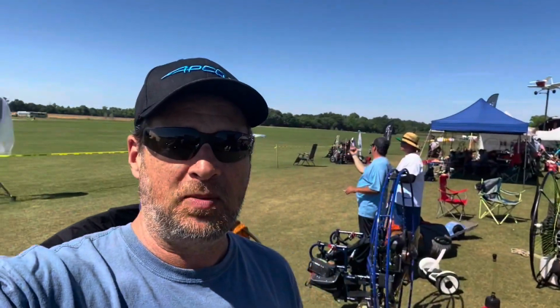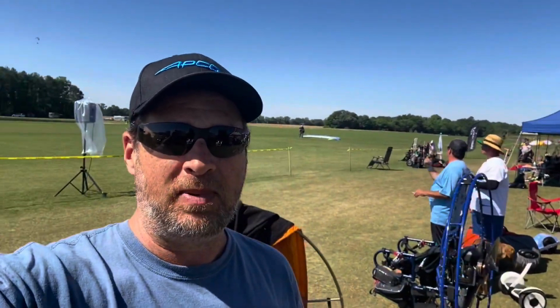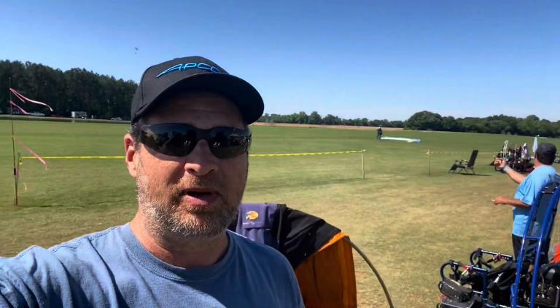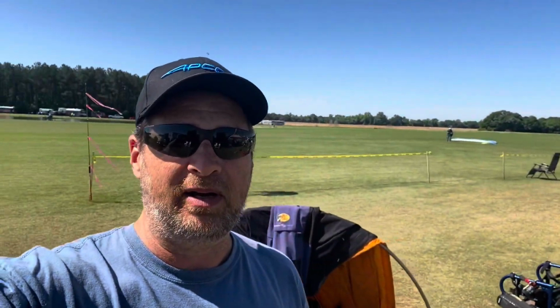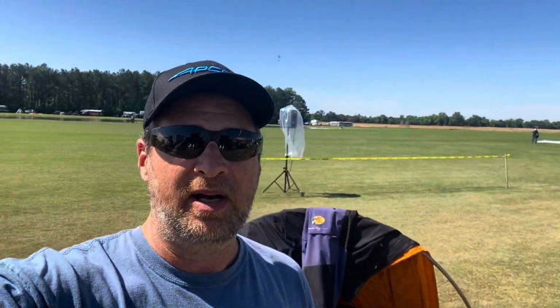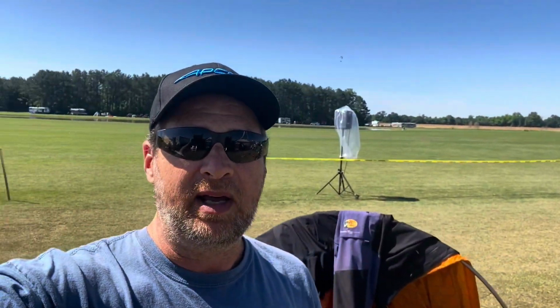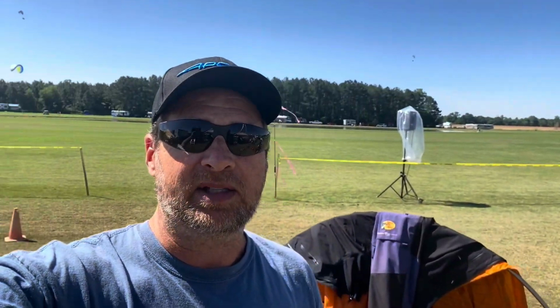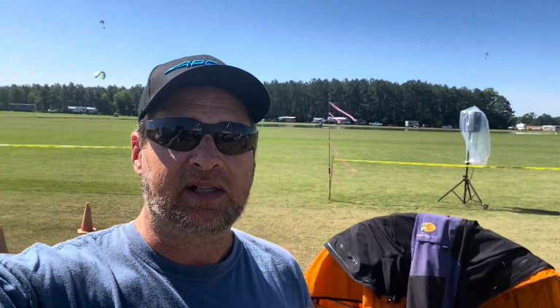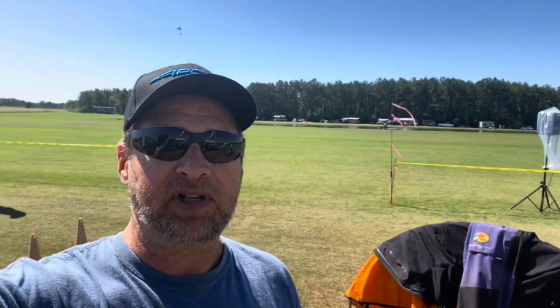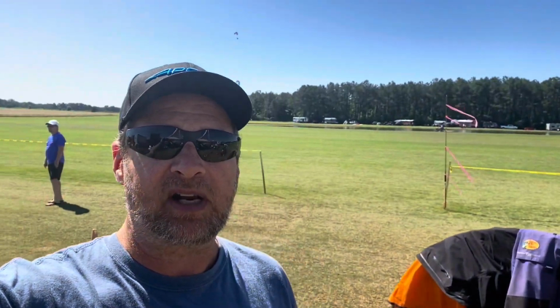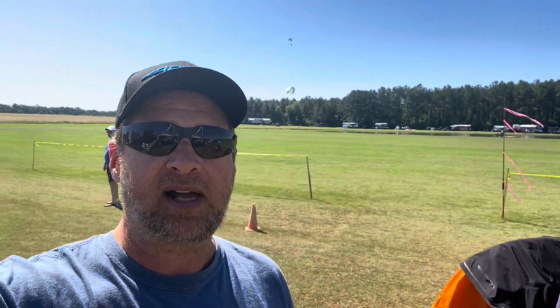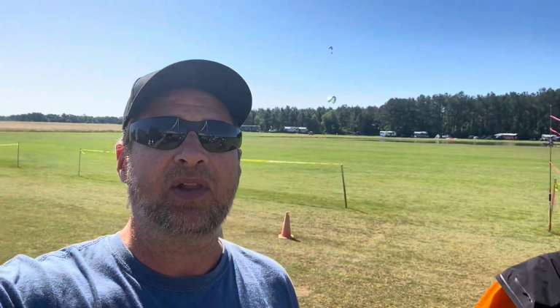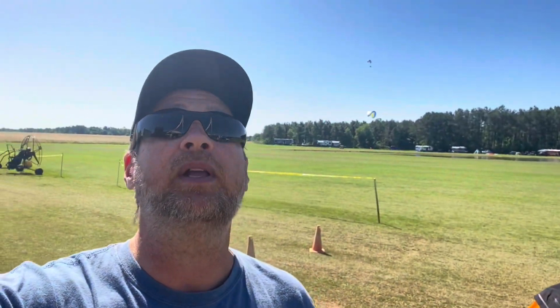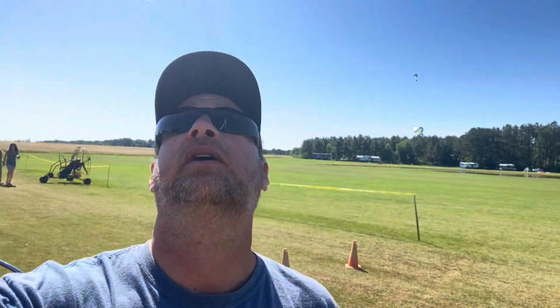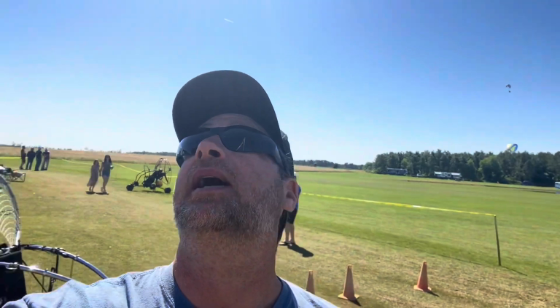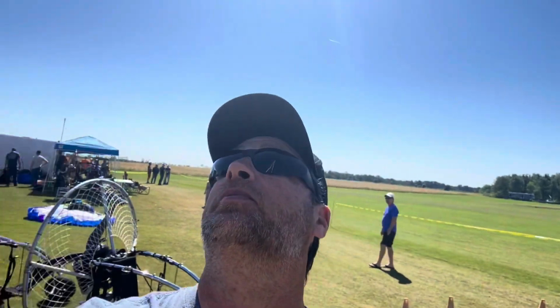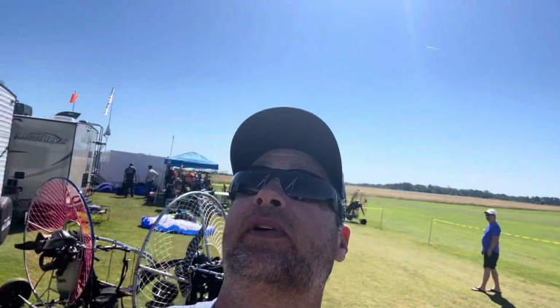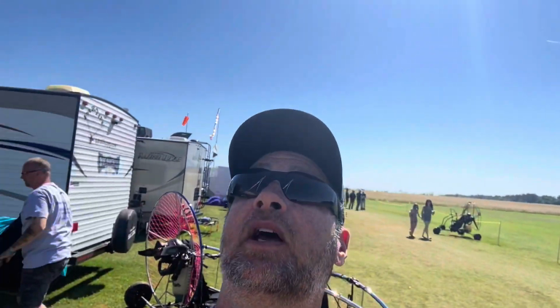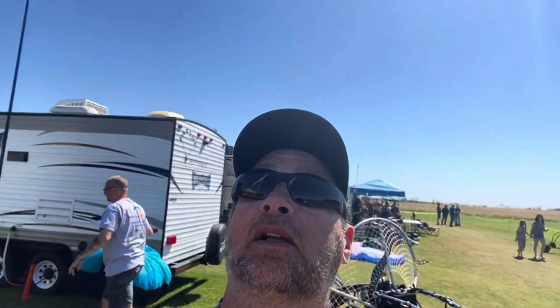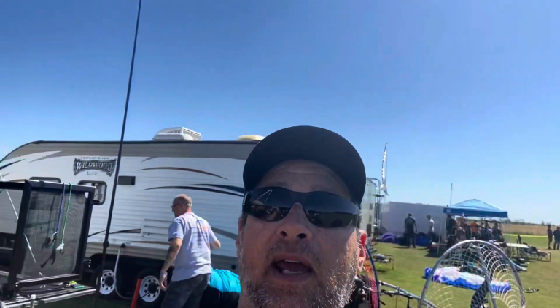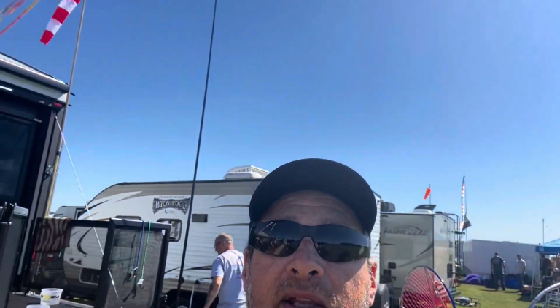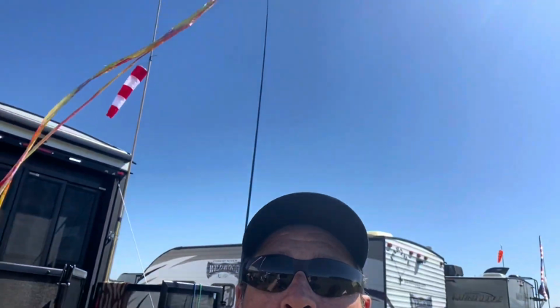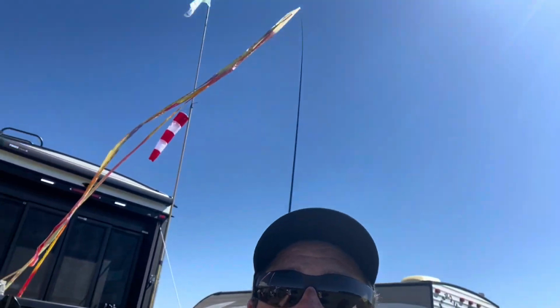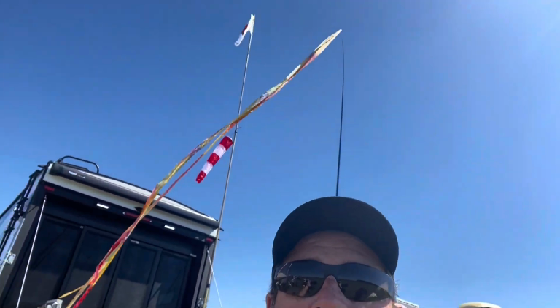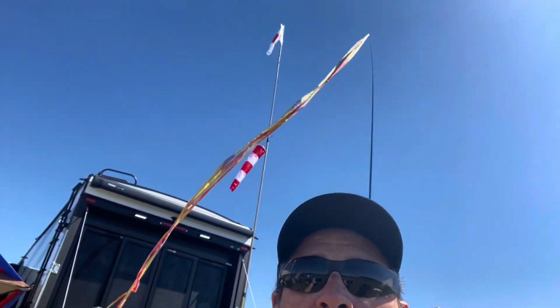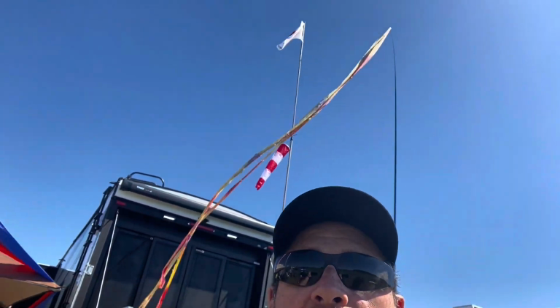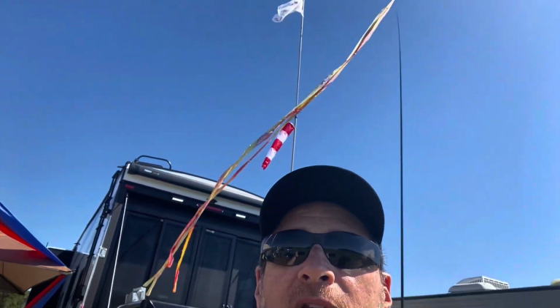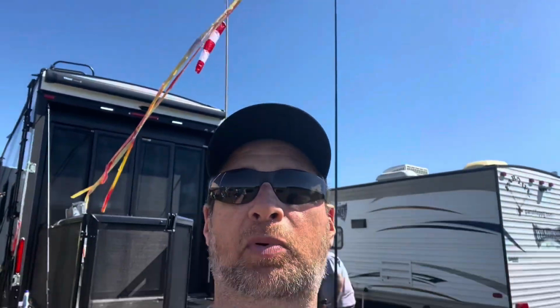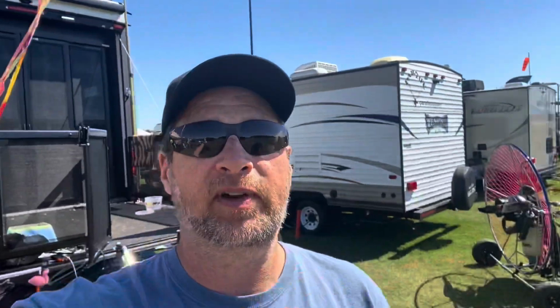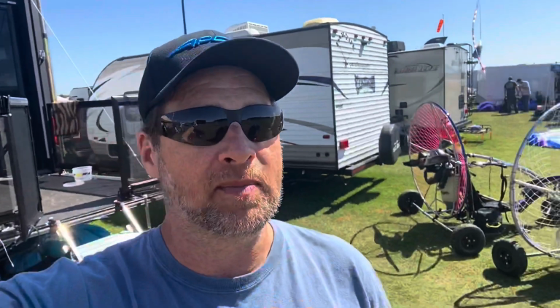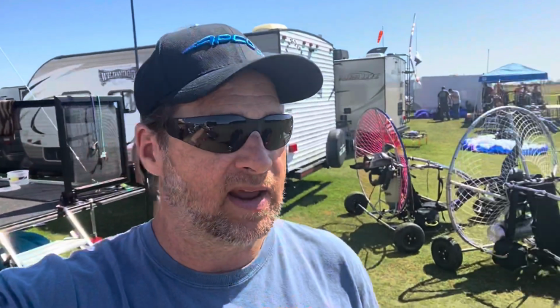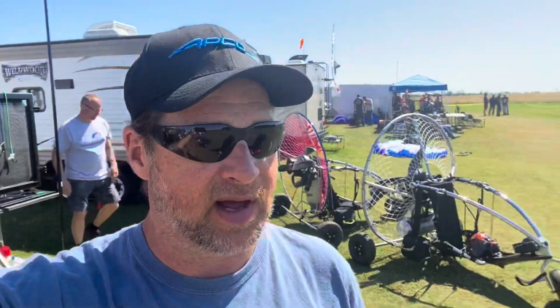So many people are here. It's a little after 10 o'clock and the winds are absolutely perfect. Look at the windsocks — it is perfect for midday flying.